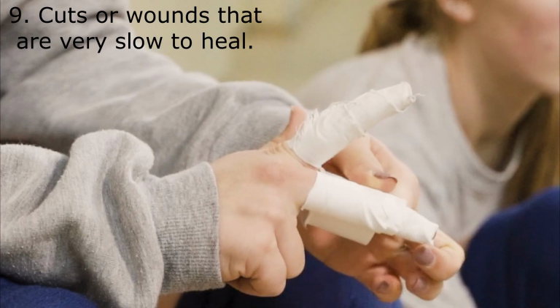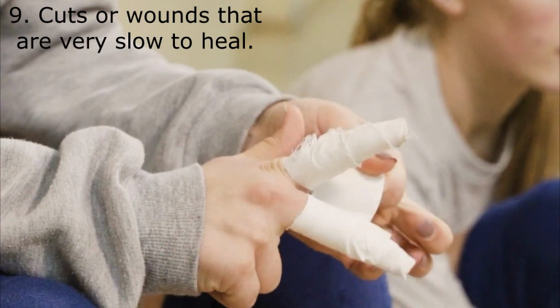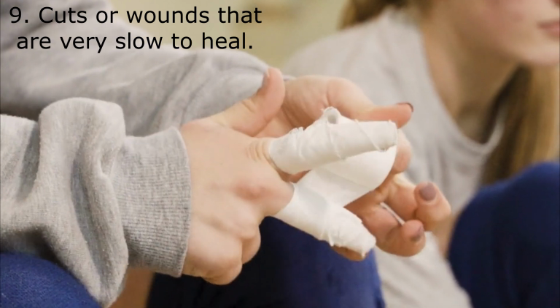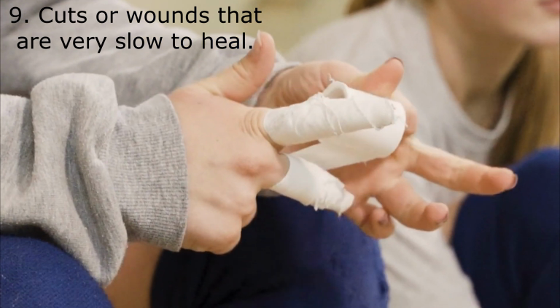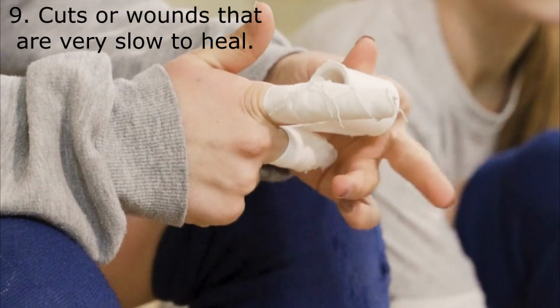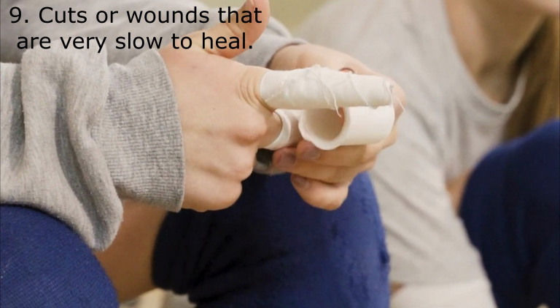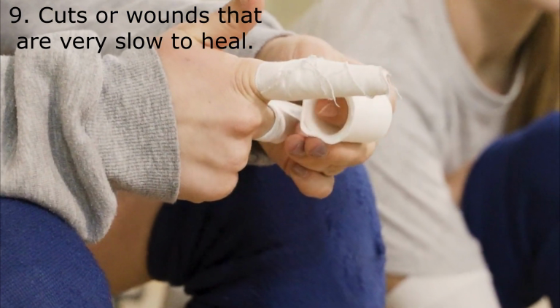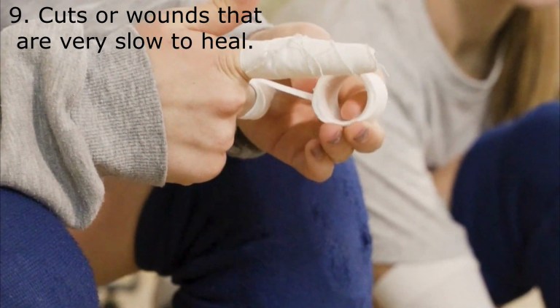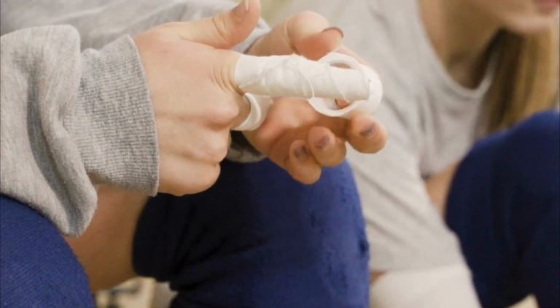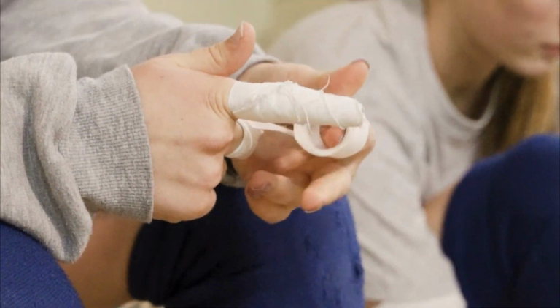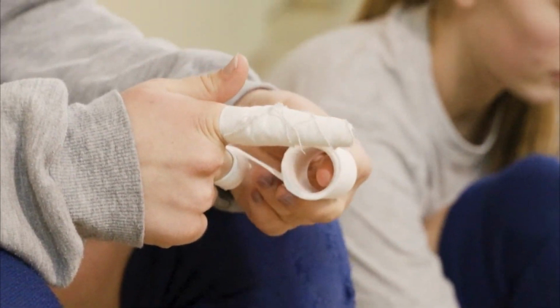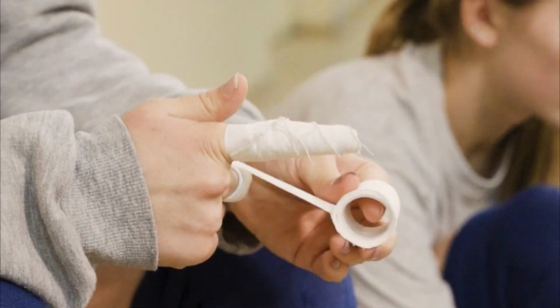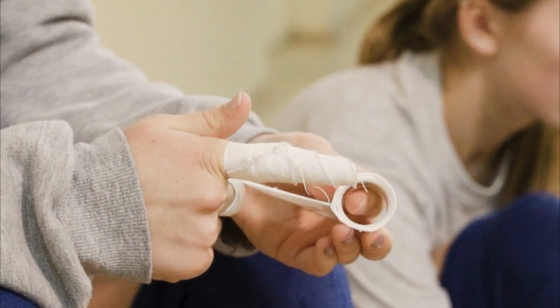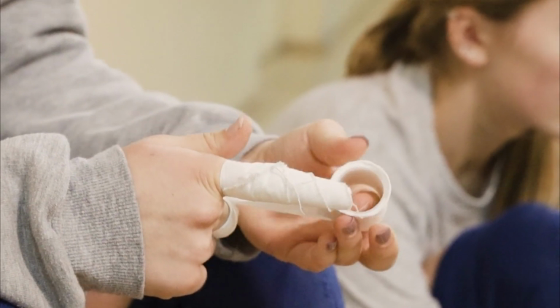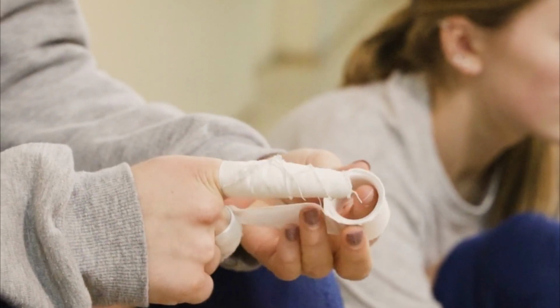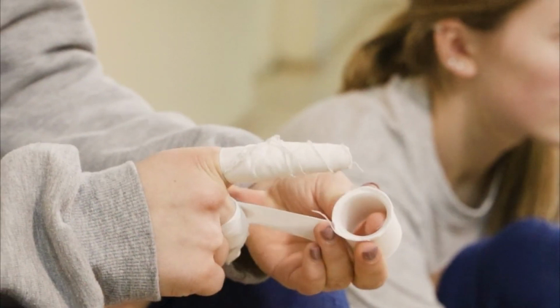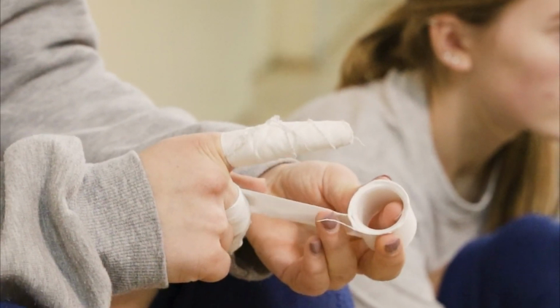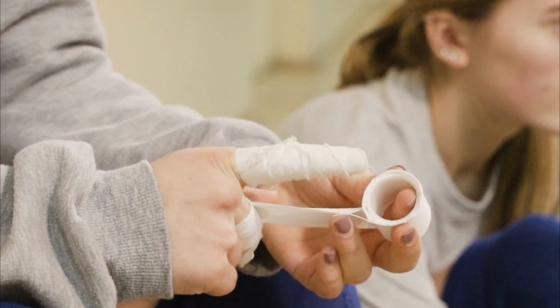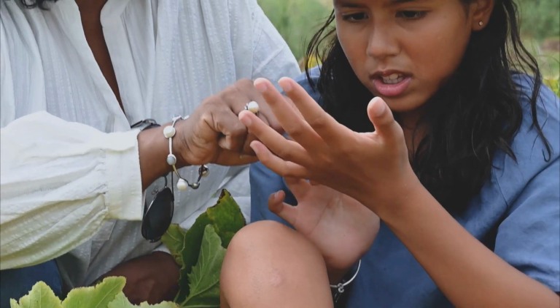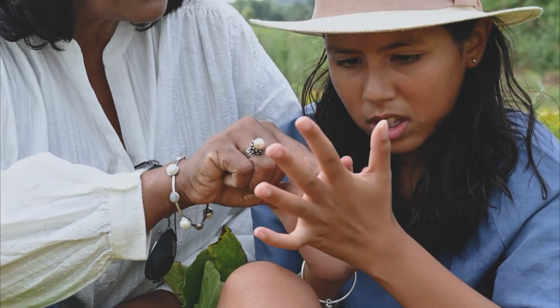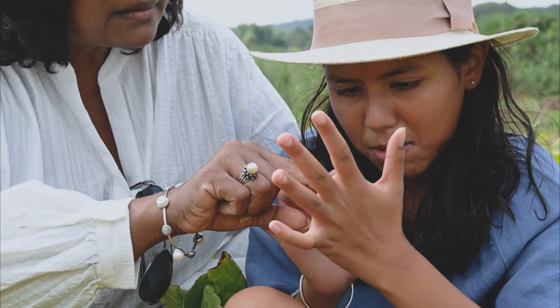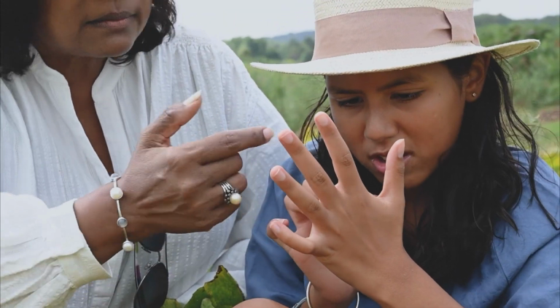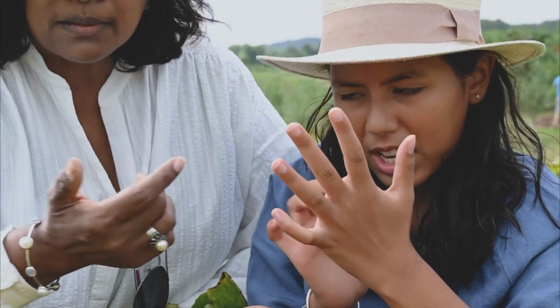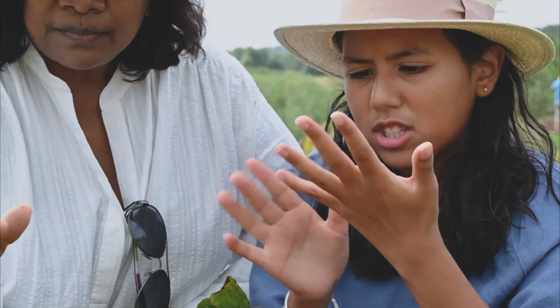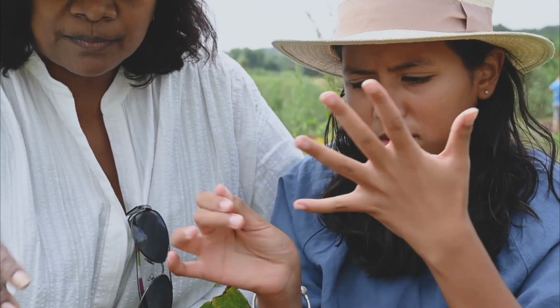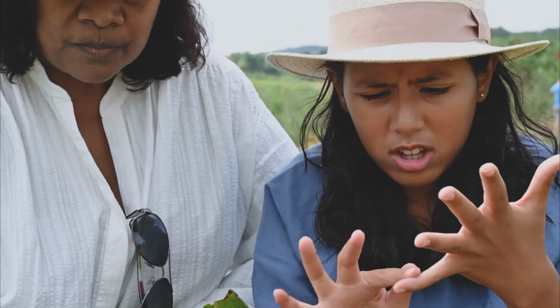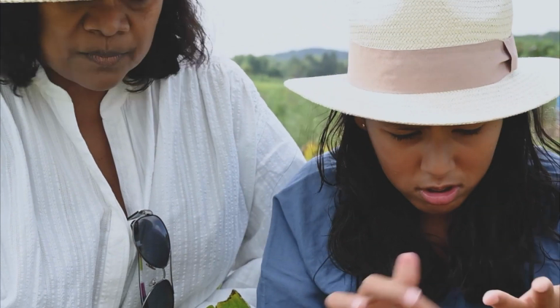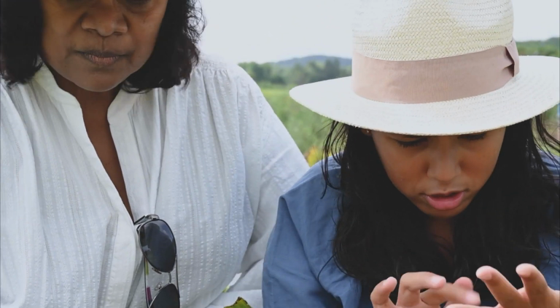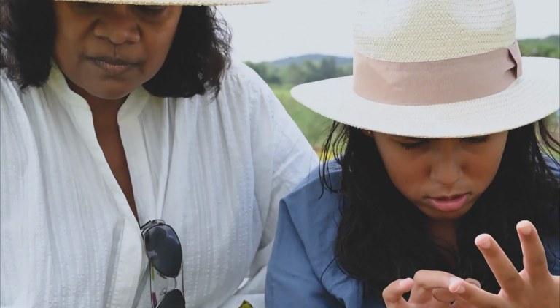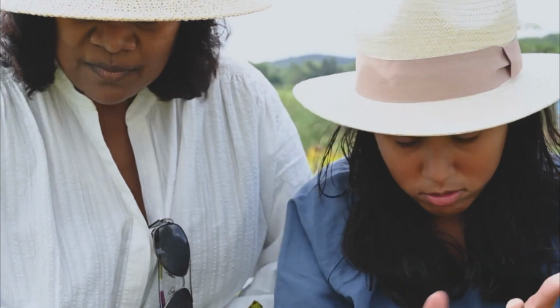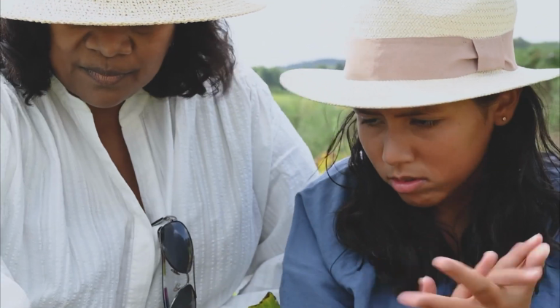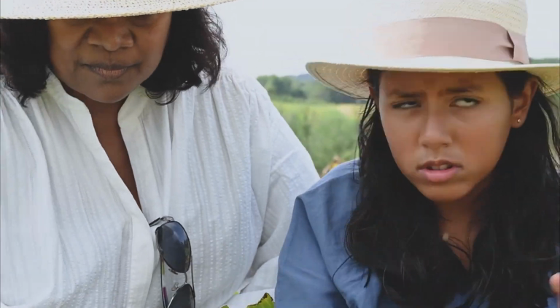Number 9: Cuts or wounds that are very slow to heal. It's not uncommon for an individual with high blood sugar to get a bruise or cut that just does not heal. This is particularly common on the extremities that are furthest from the heart, like hands or feet.